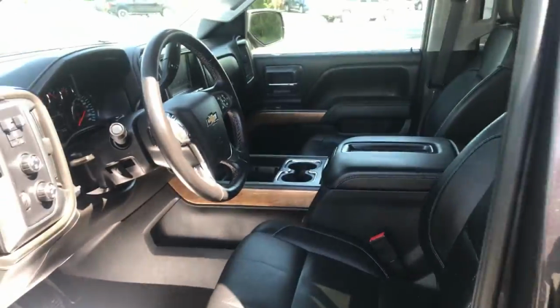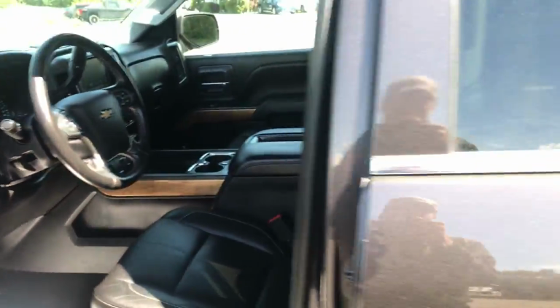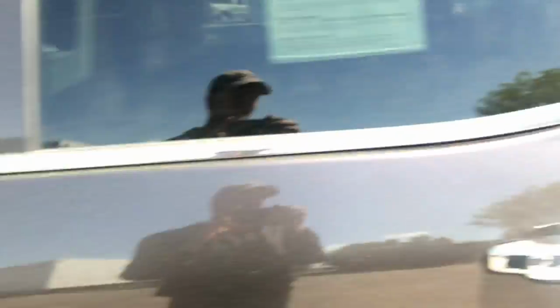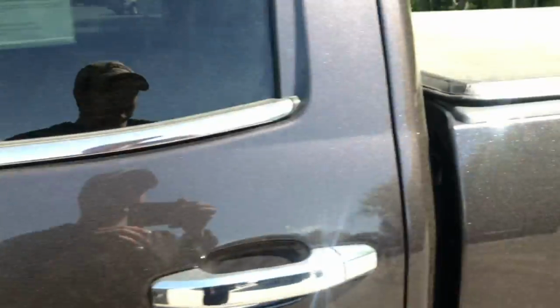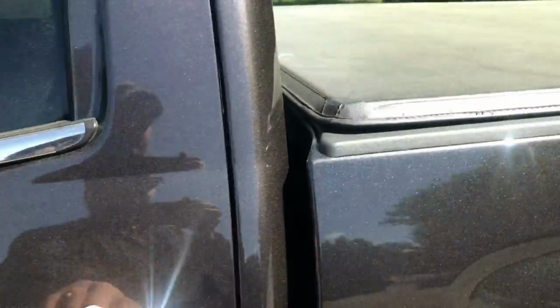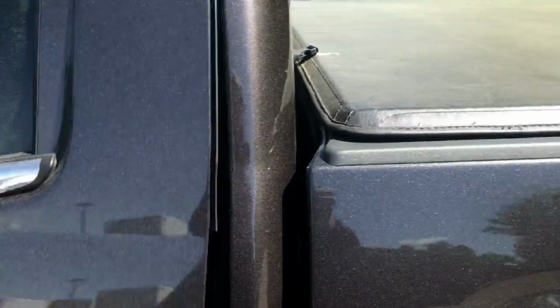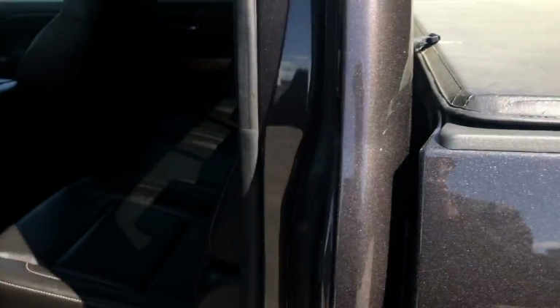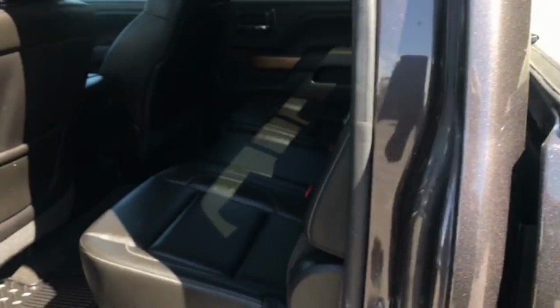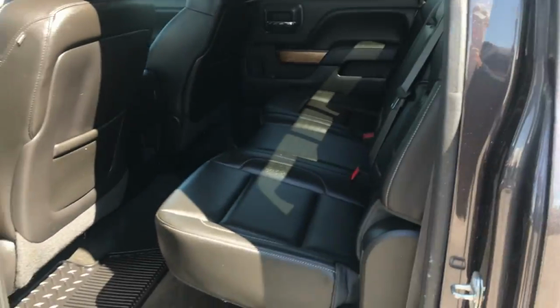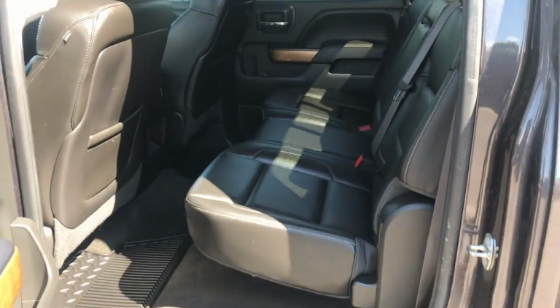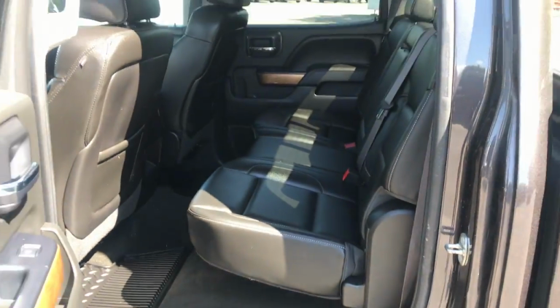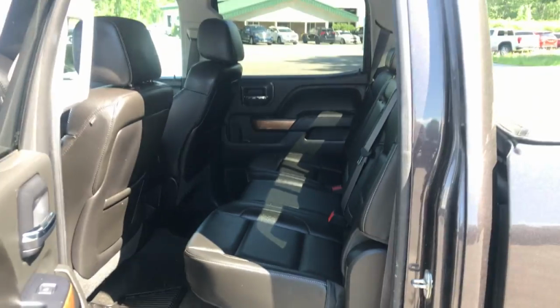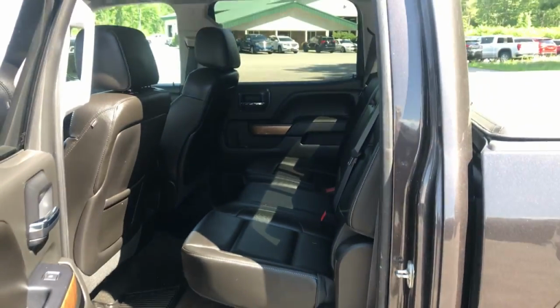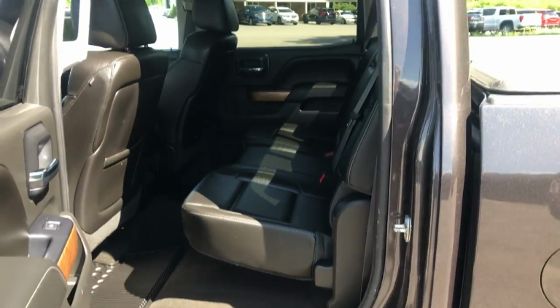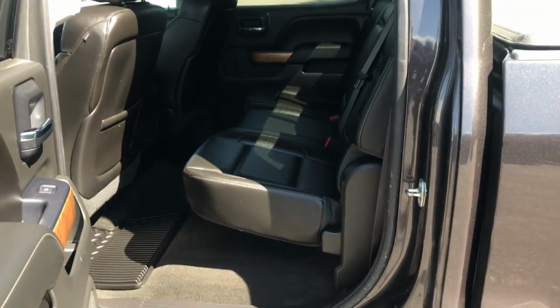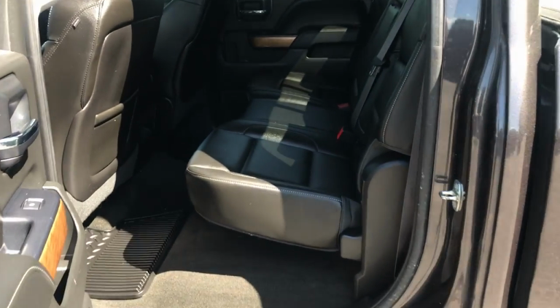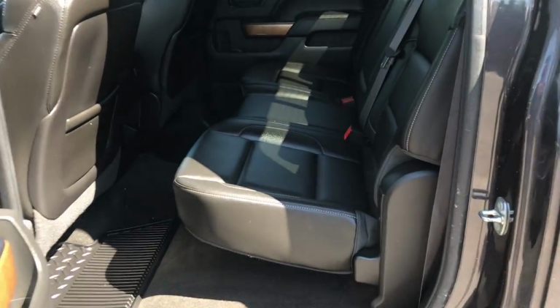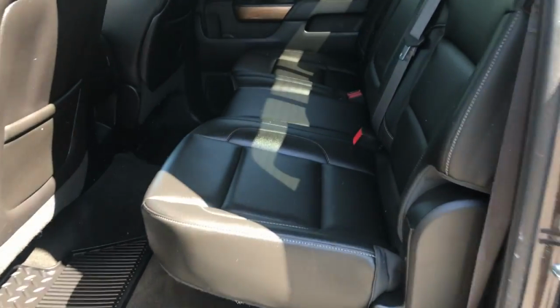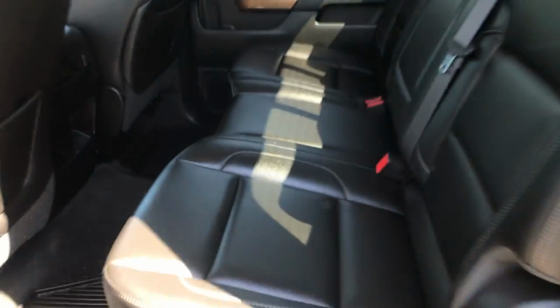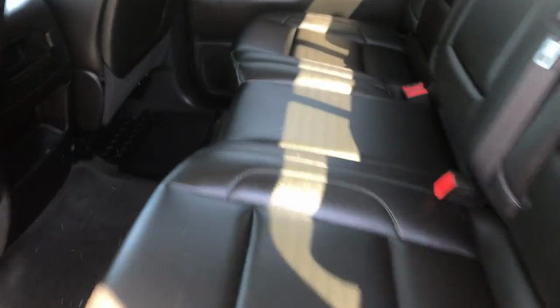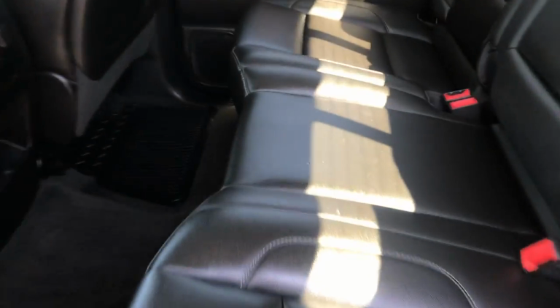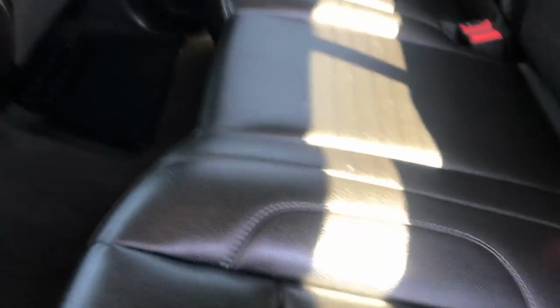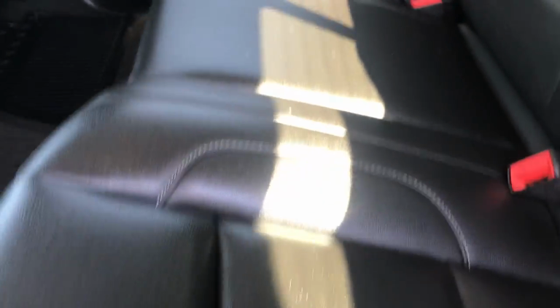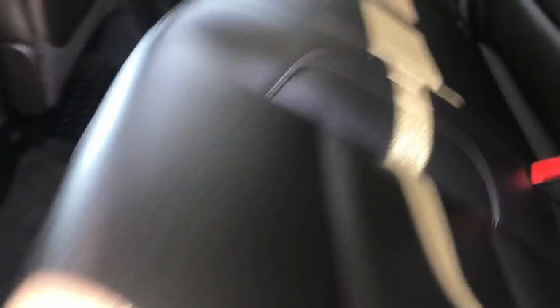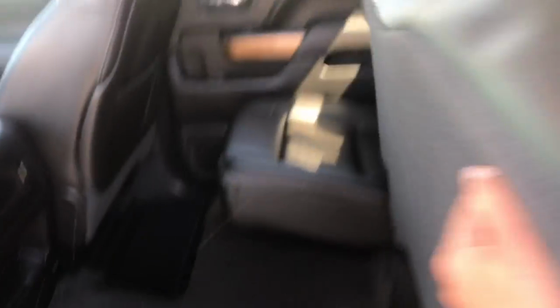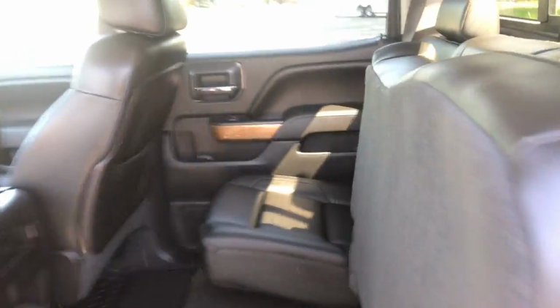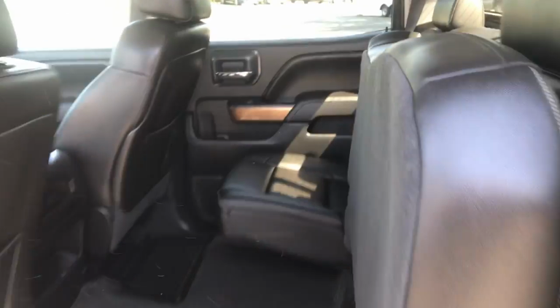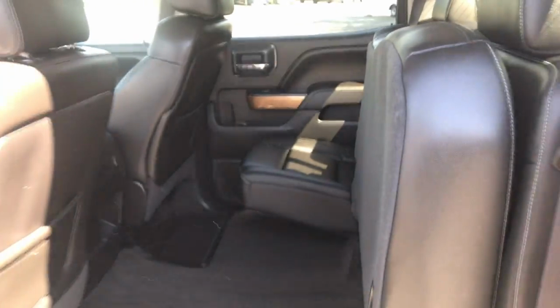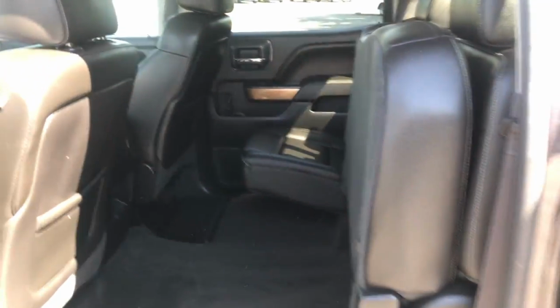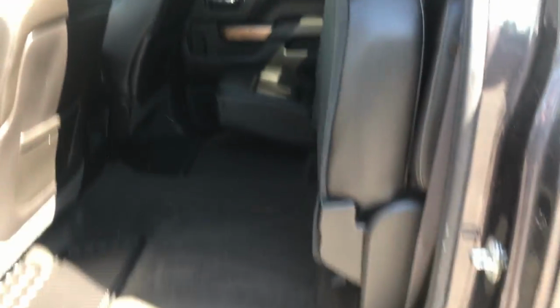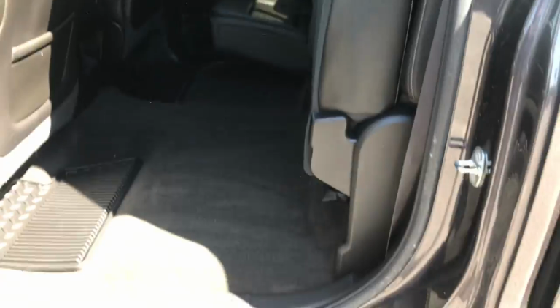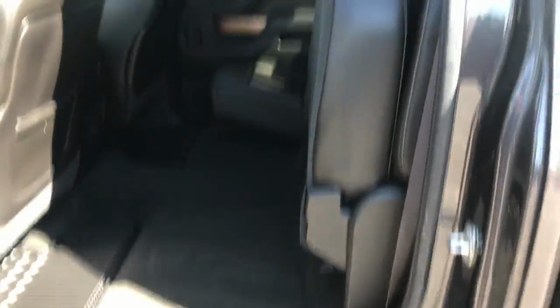Take a look at the back seat here. Got the full crew cab, there's plenty of leg room for your passengers back here. If you need a little more storage space, that back seat does fold right up.